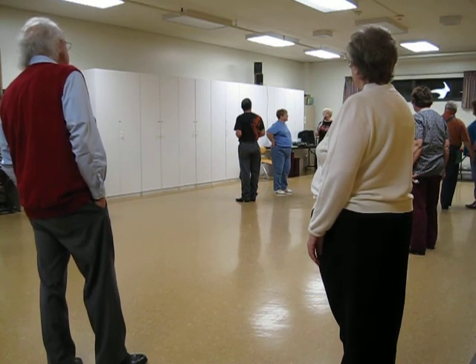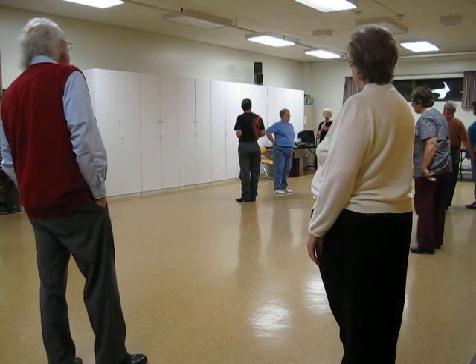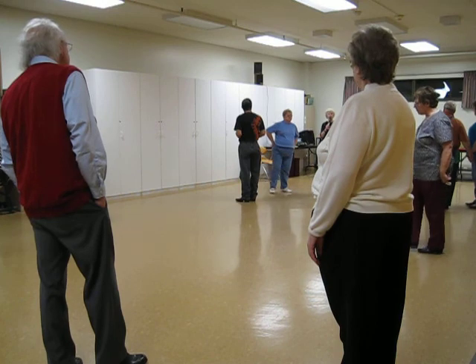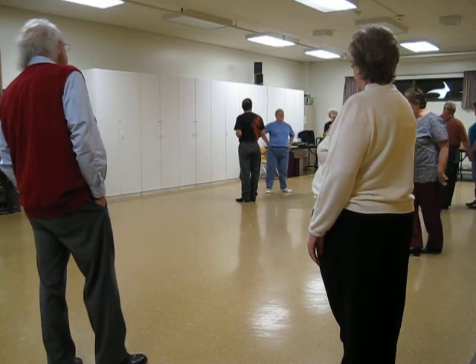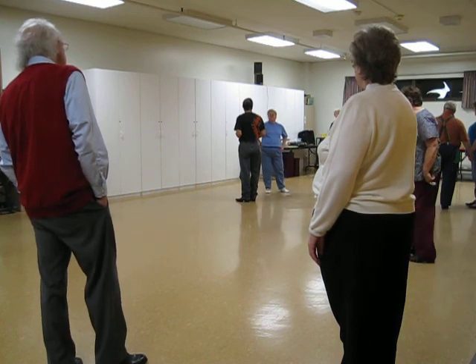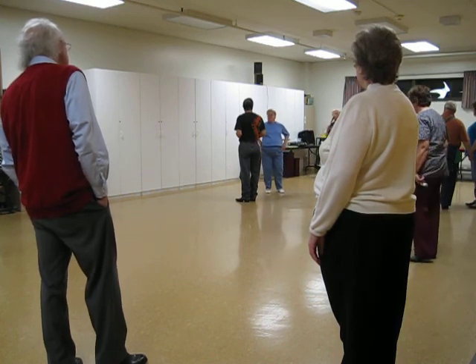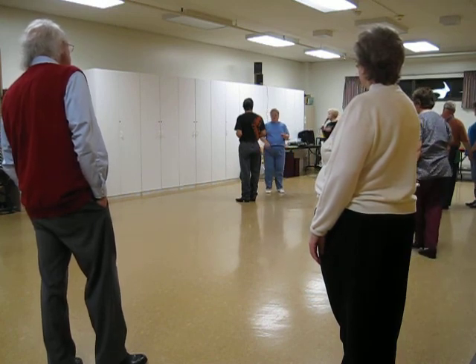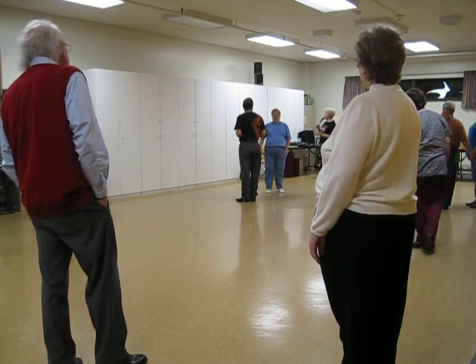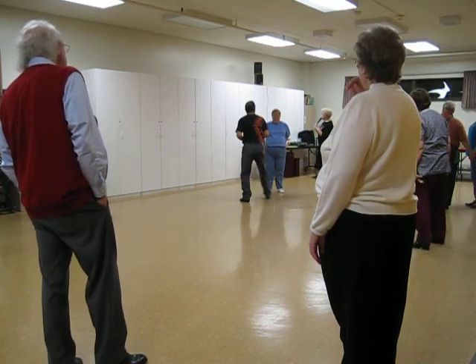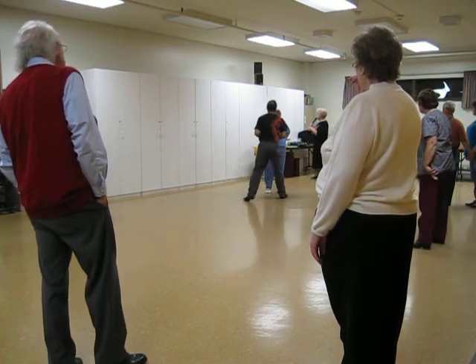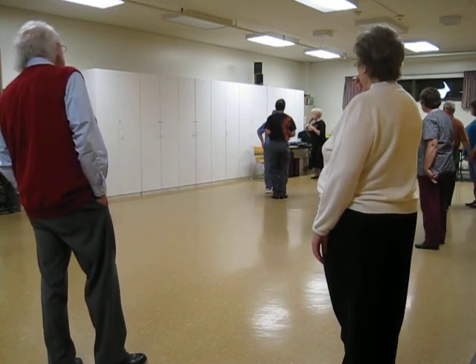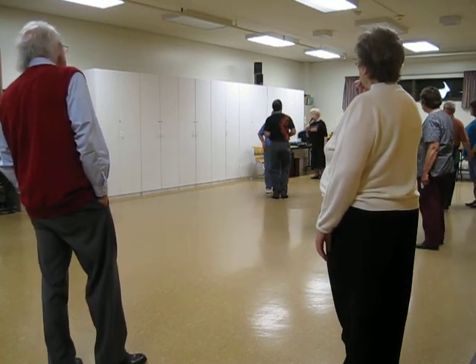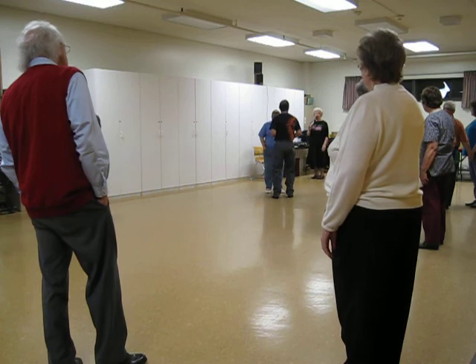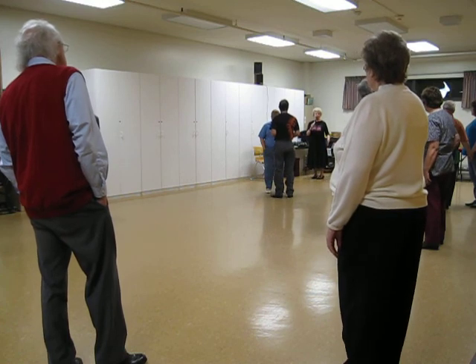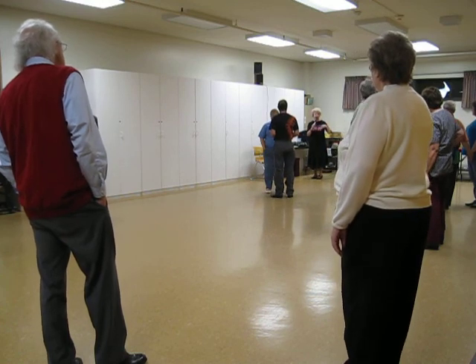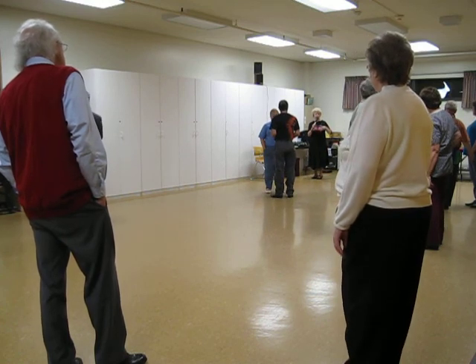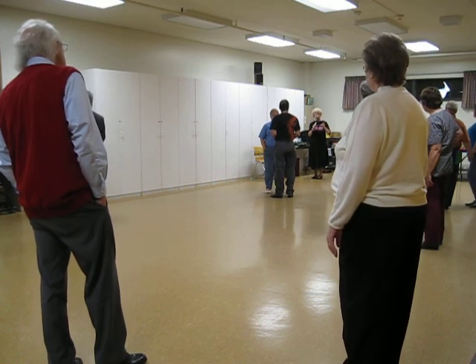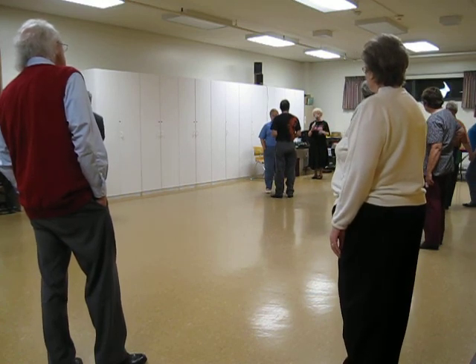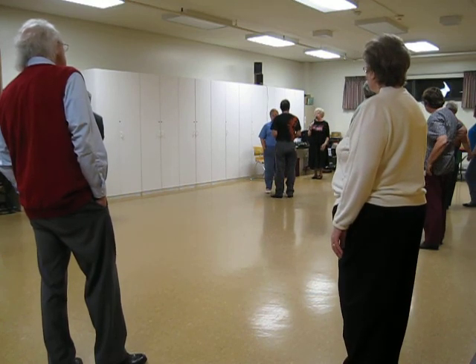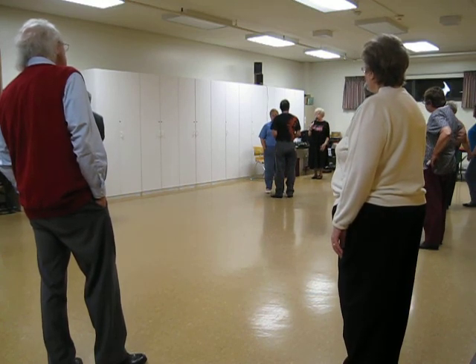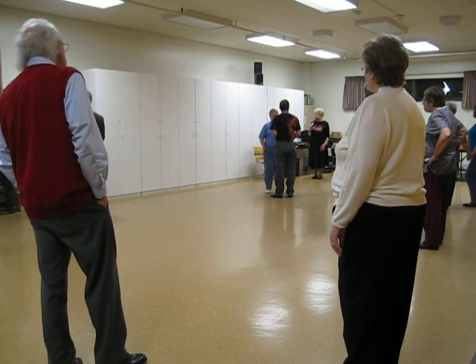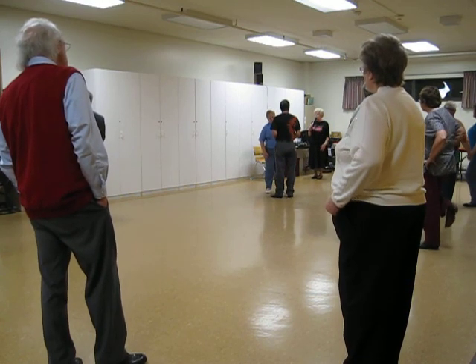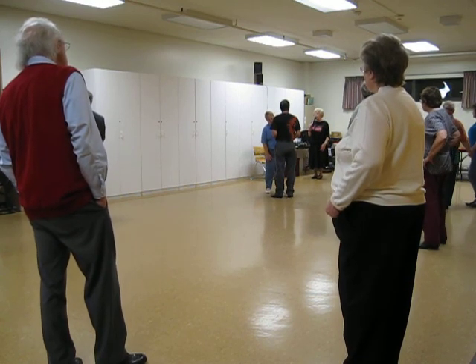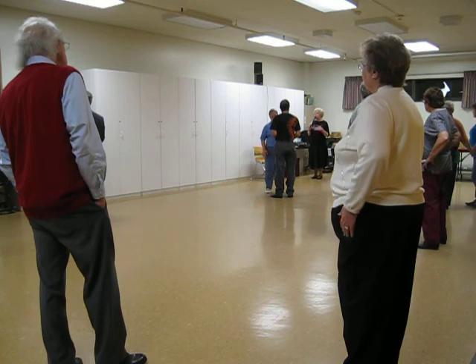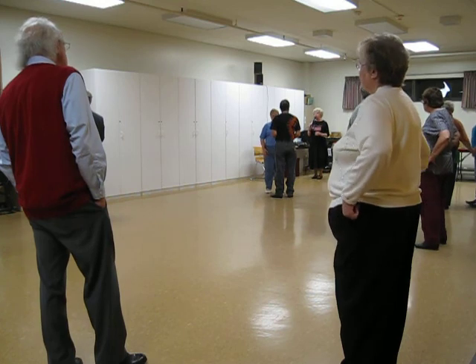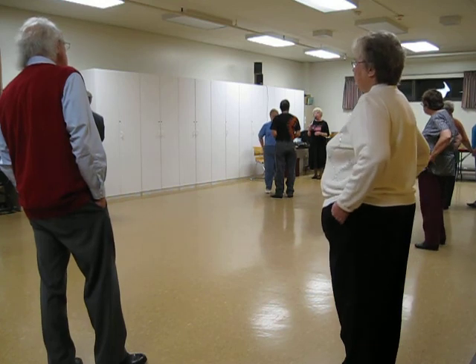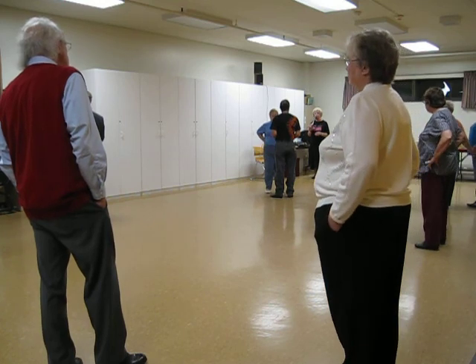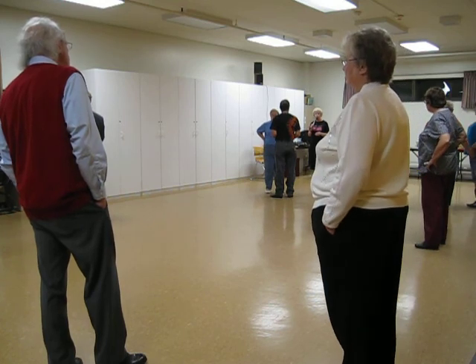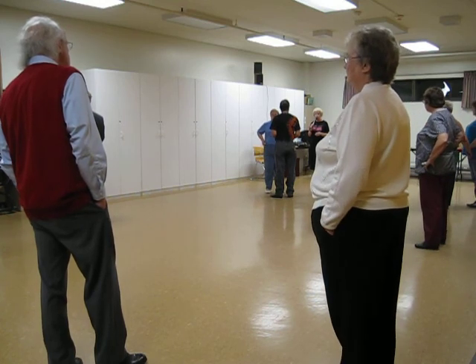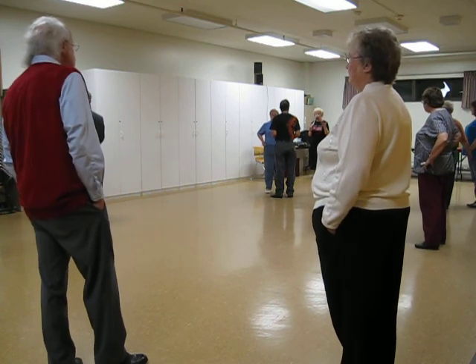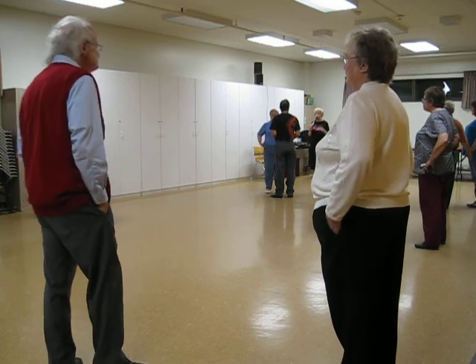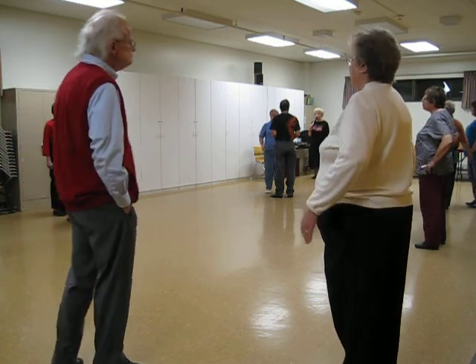Rock, recover, cross, and rock, recover, cross. This dance was written before they used the cue 'door,' so the cue is rock, recover, cross in front, which is your door.